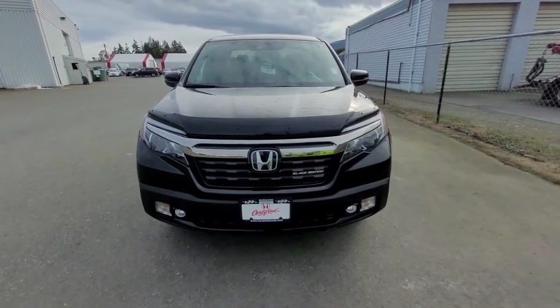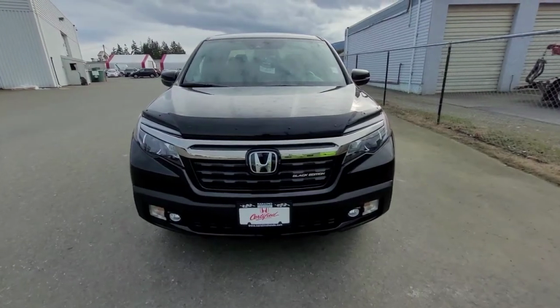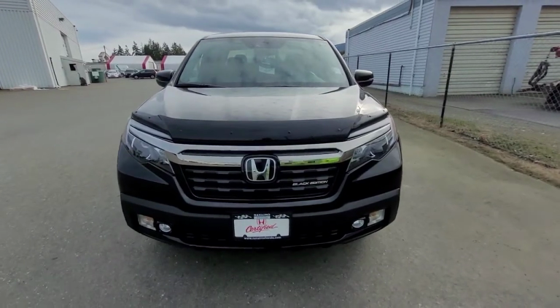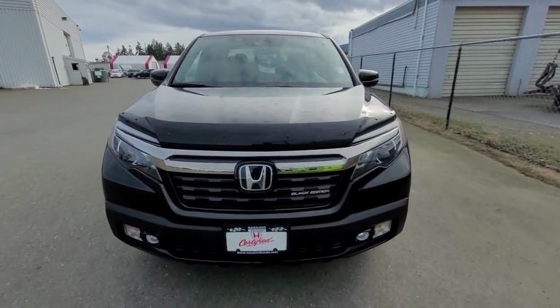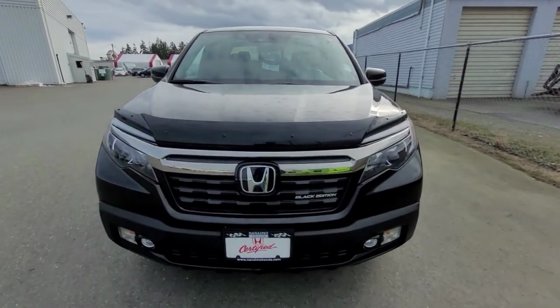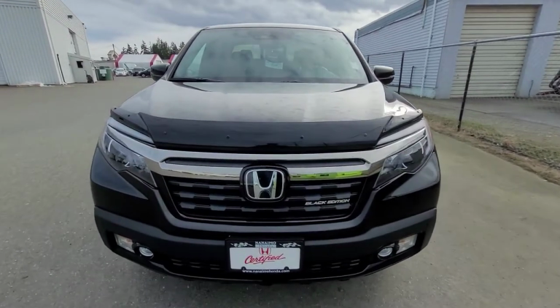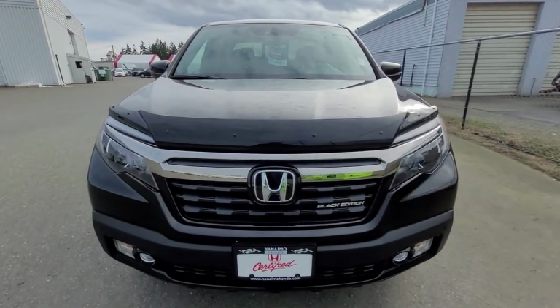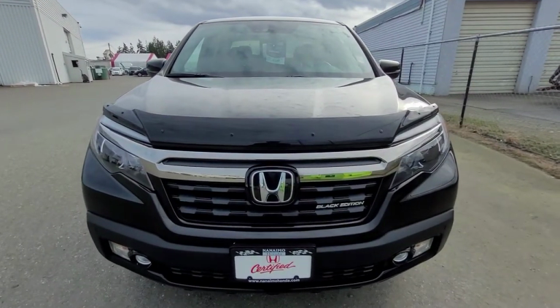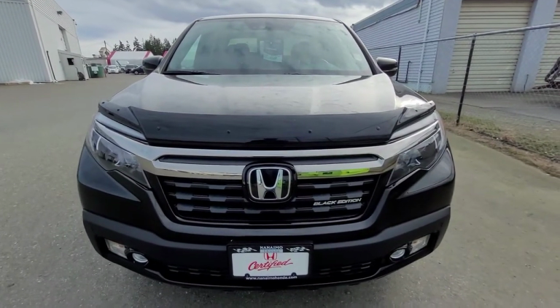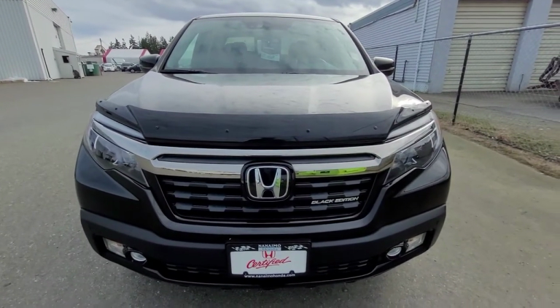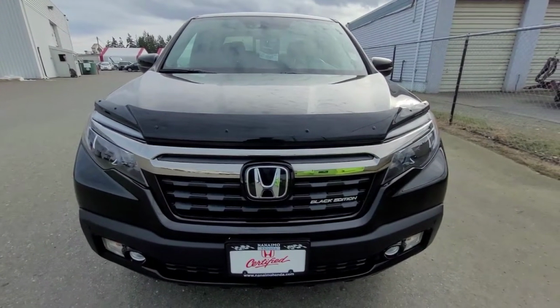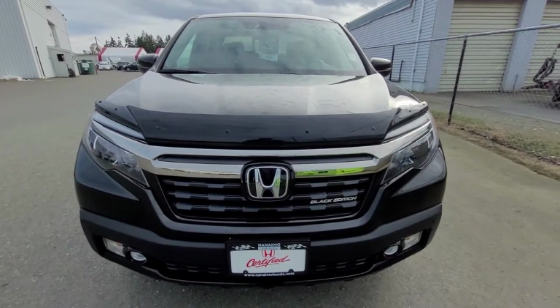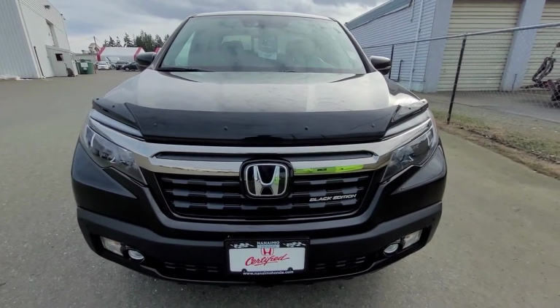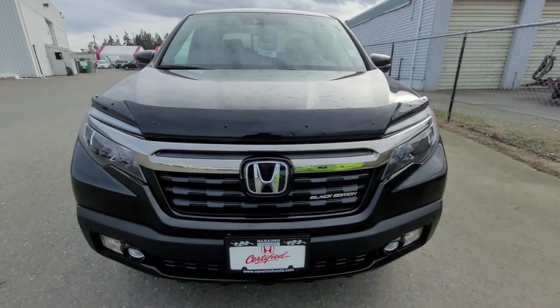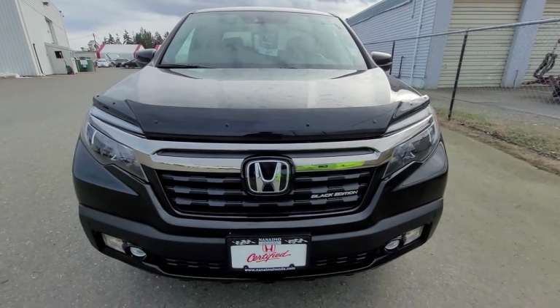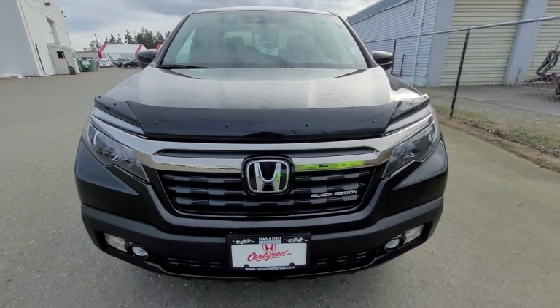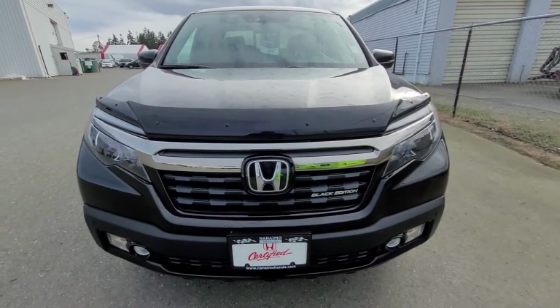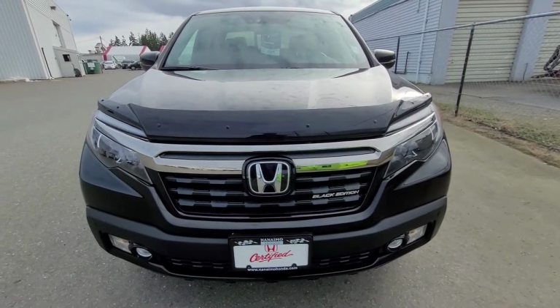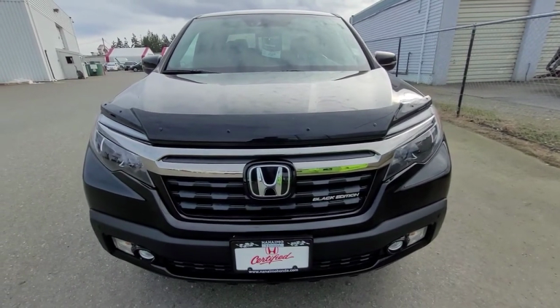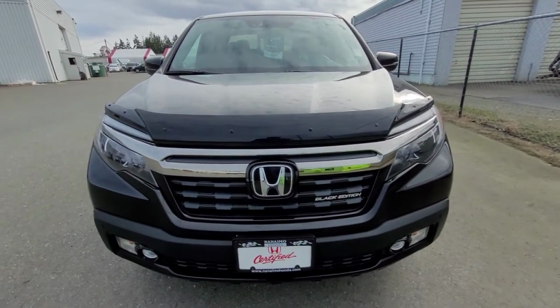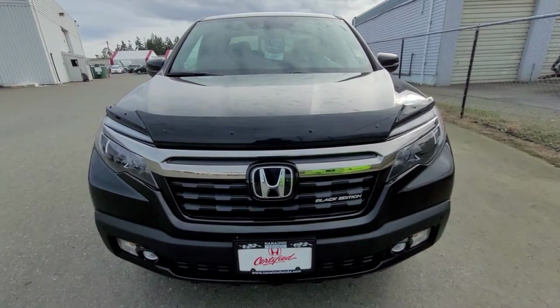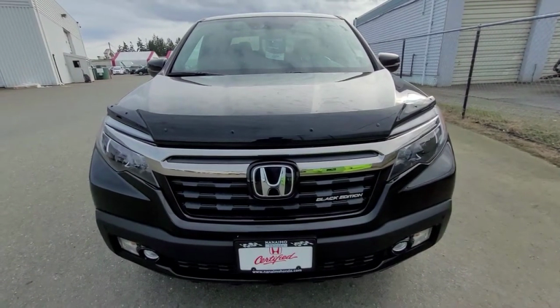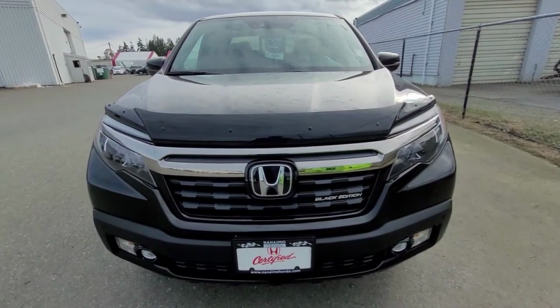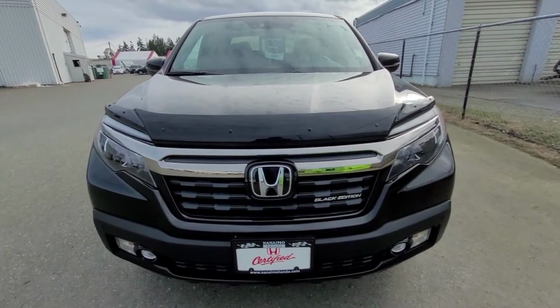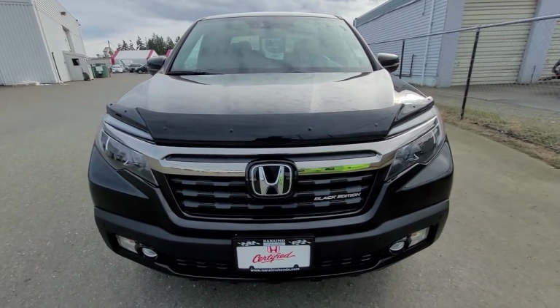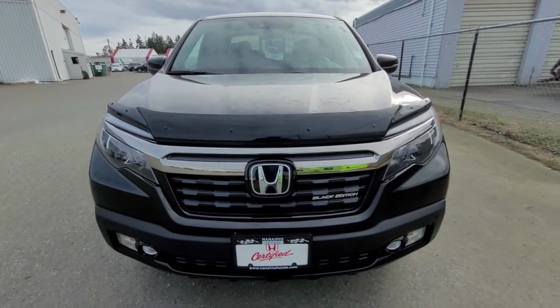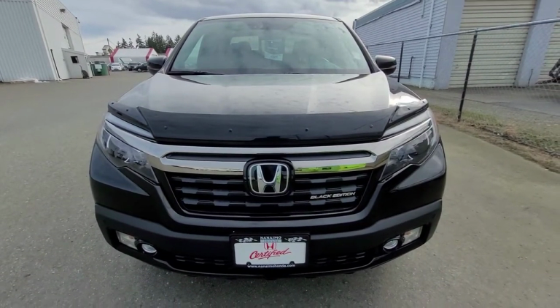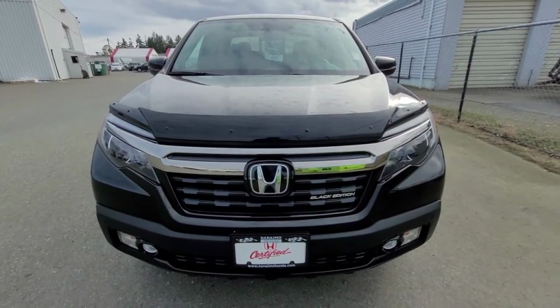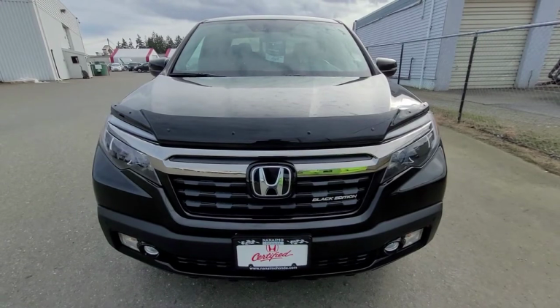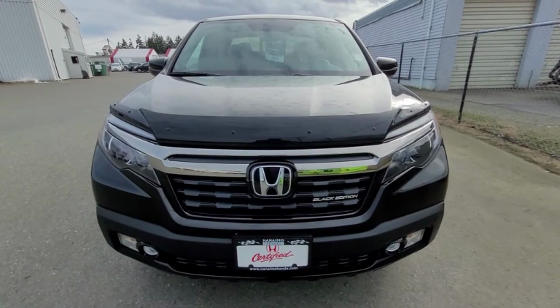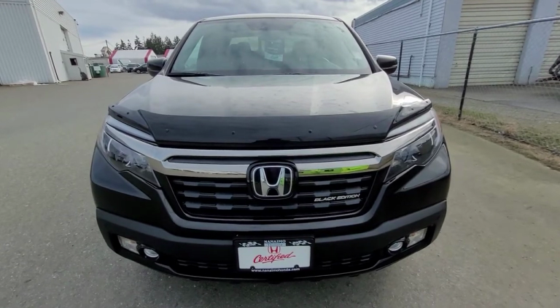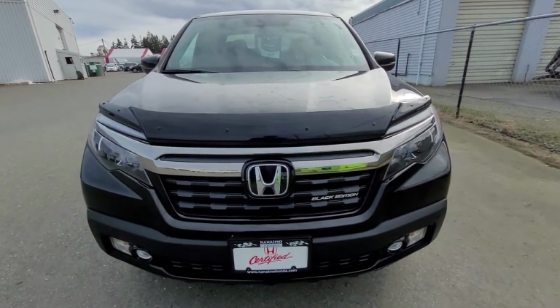Hi there Sanjeev, Liam here at Nanaimo Honda. We just received two 2019 Black Edition Ridgelines and I wanted to do a walk-around video so I could detail the interior, exterior and just go through some of the details with you.